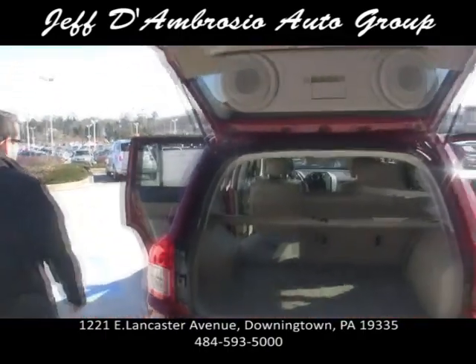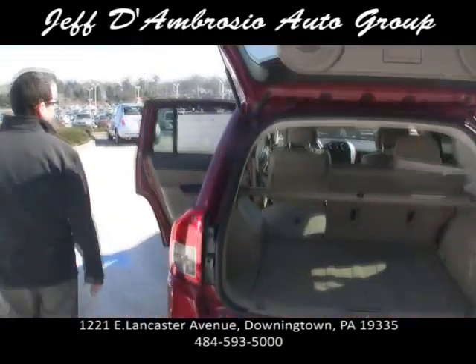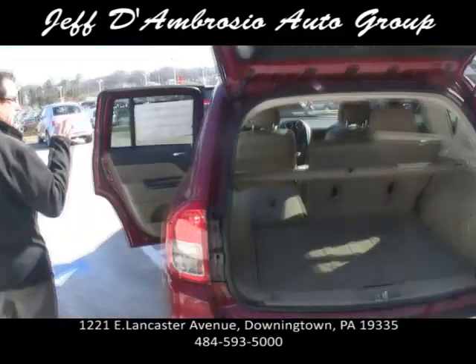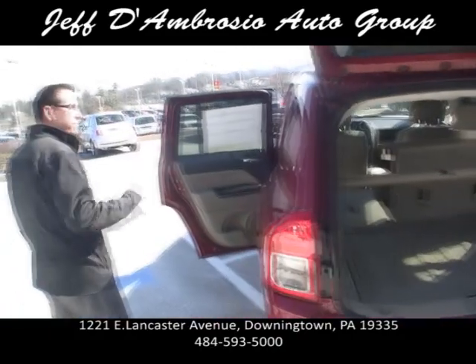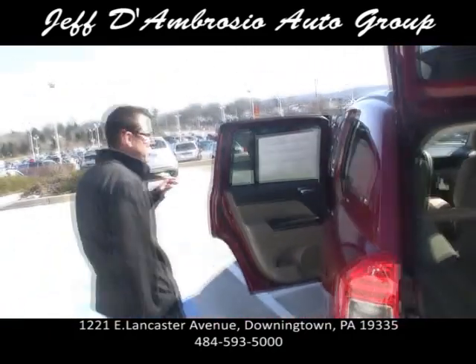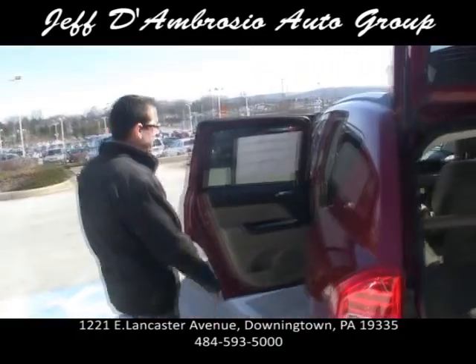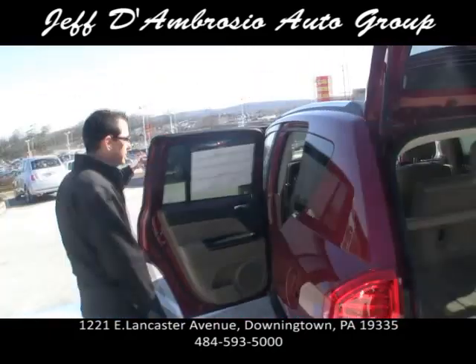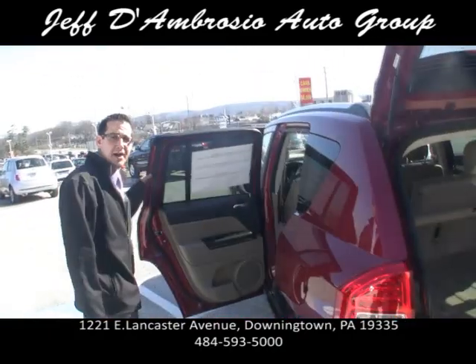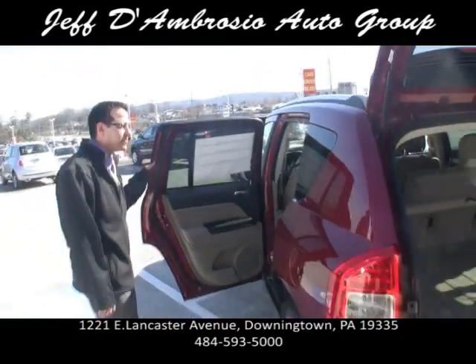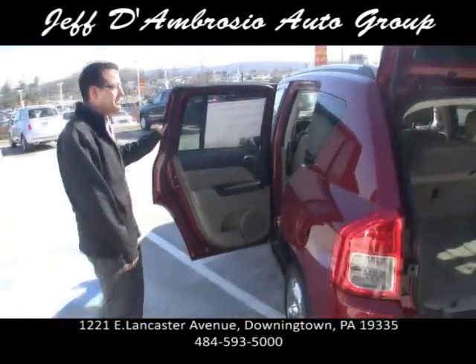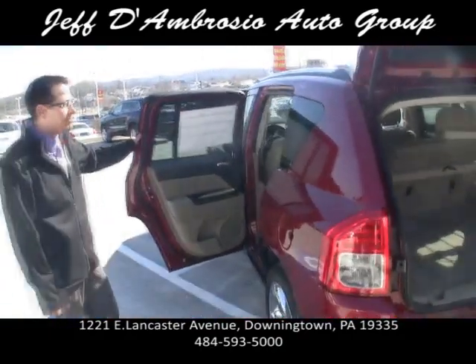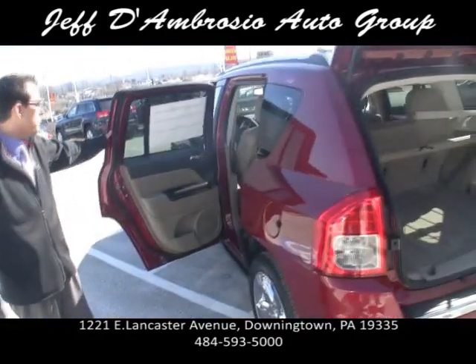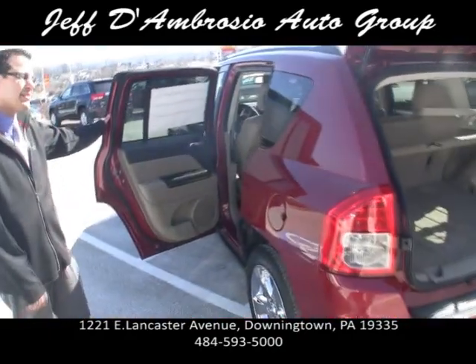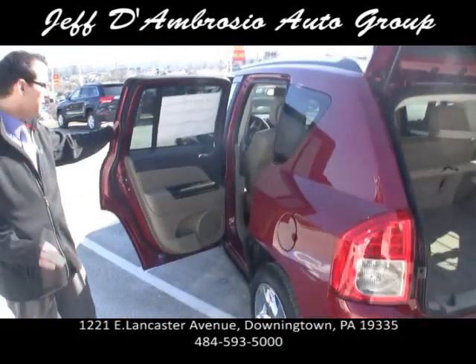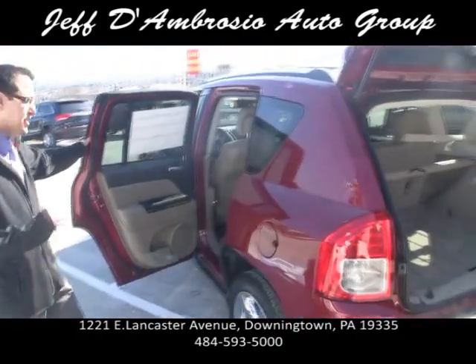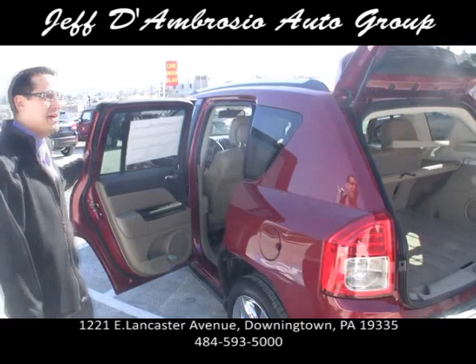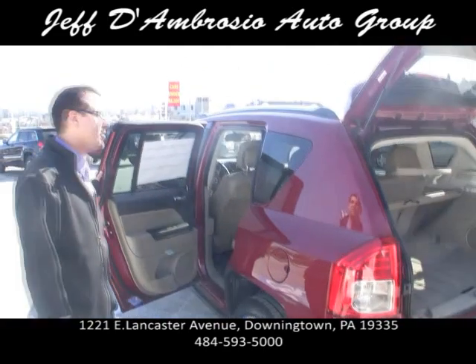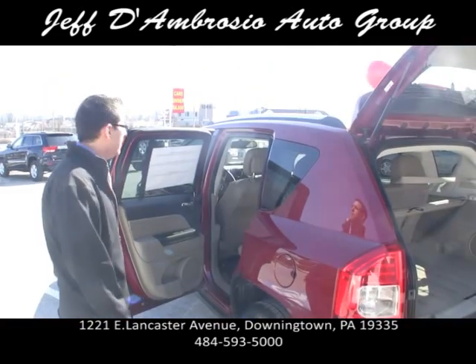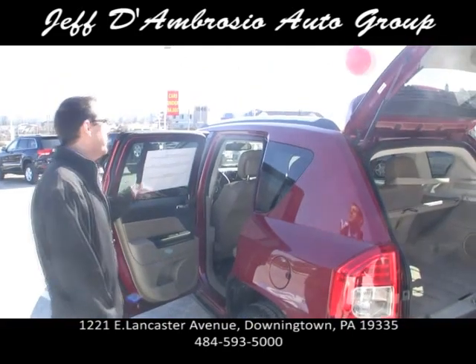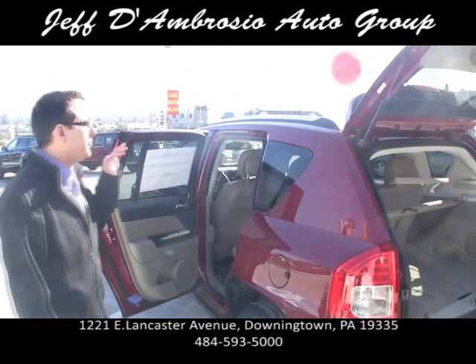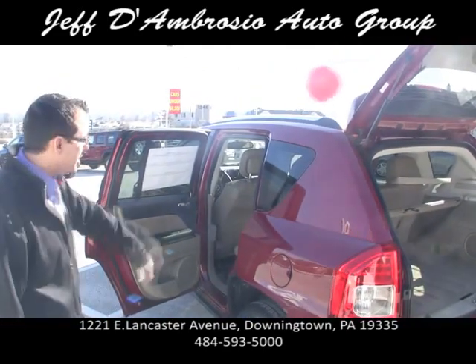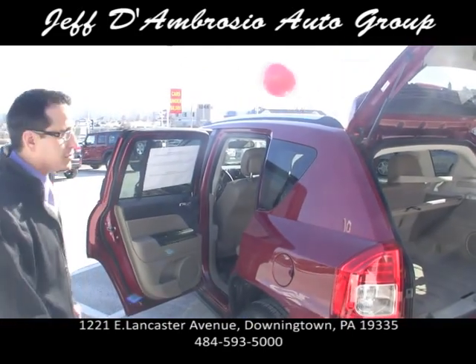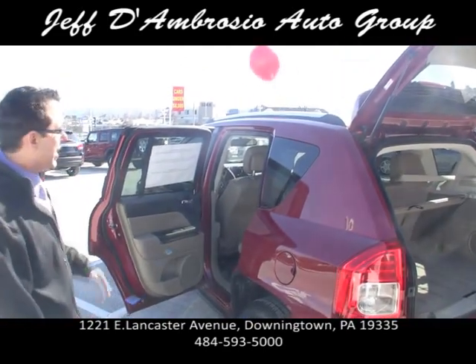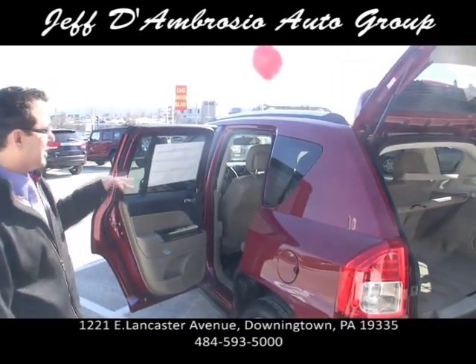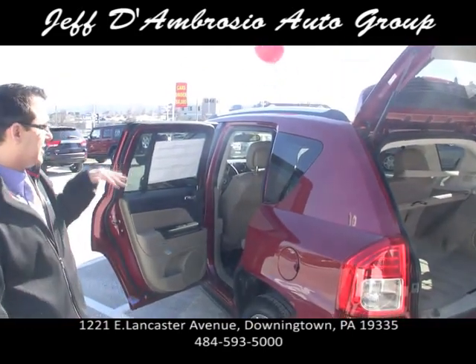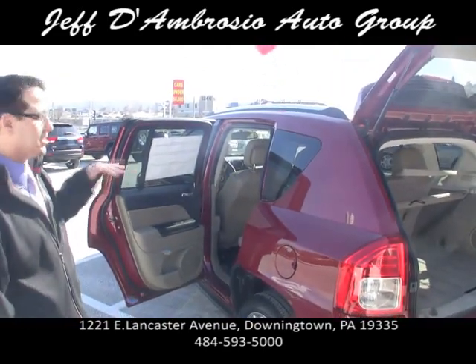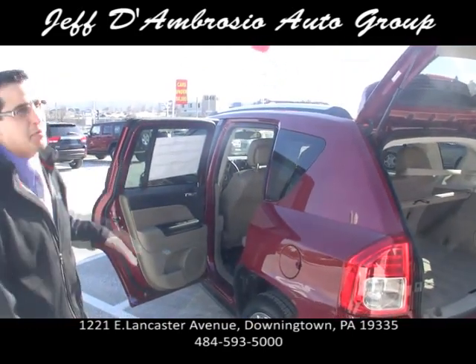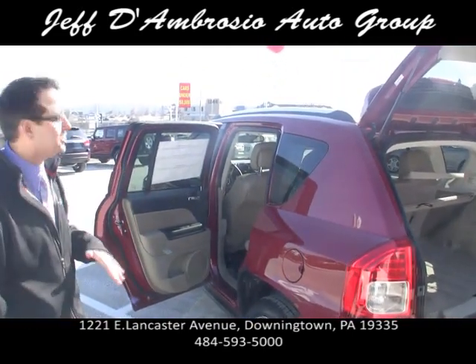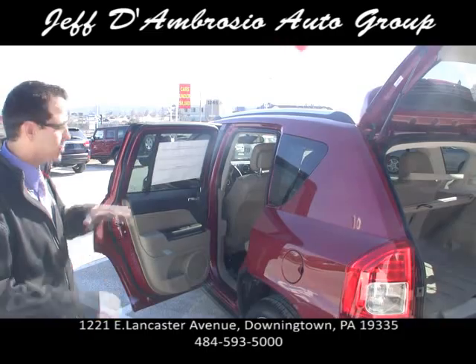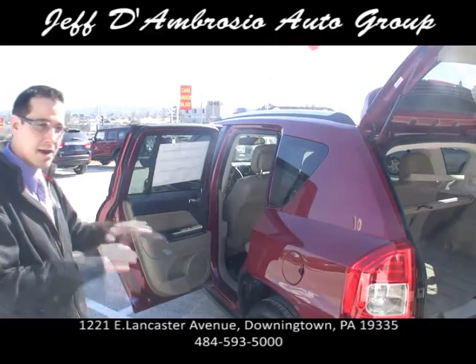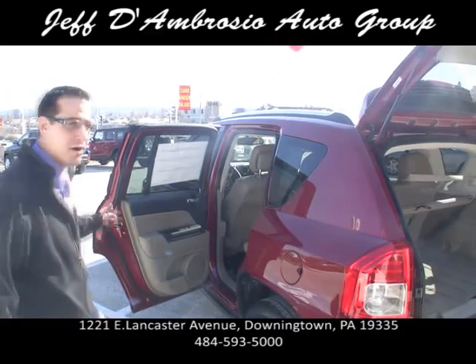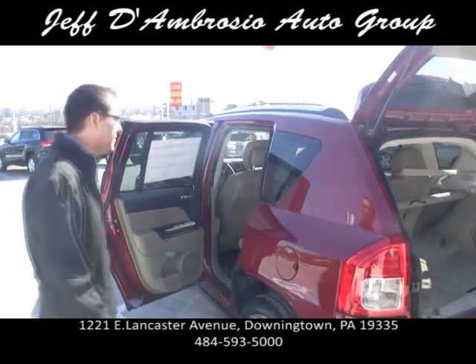These cars have five-star crash ratings, side airbags from front to back, multi-stage airbags in the front. If your child's under a certain weight, it actually senses that she's in the passenger seat and will shut the airbag off for safety.